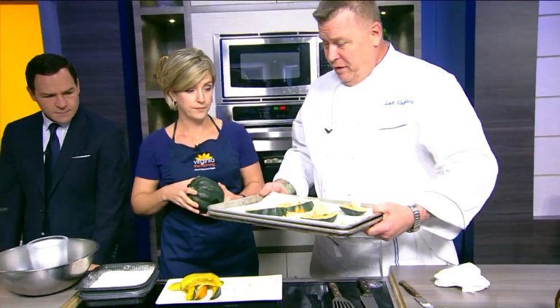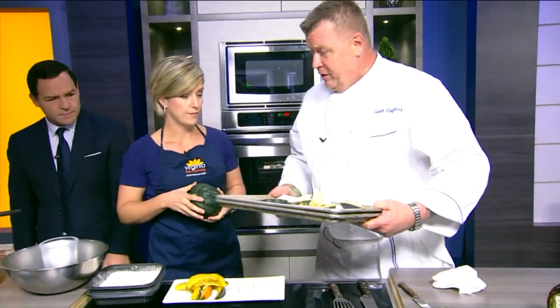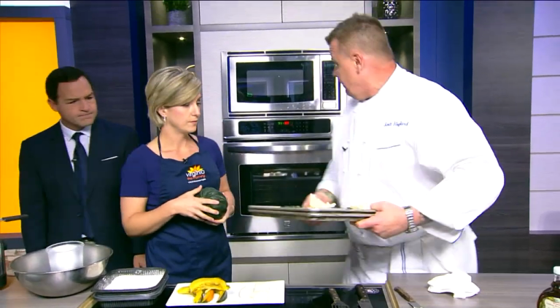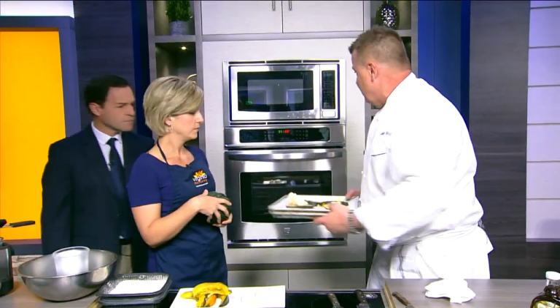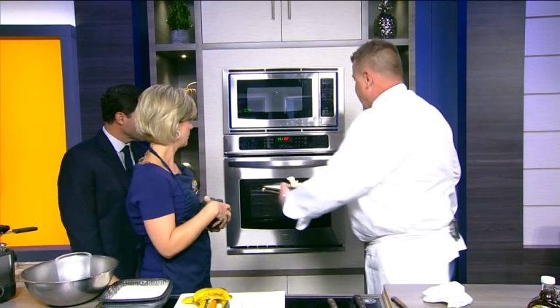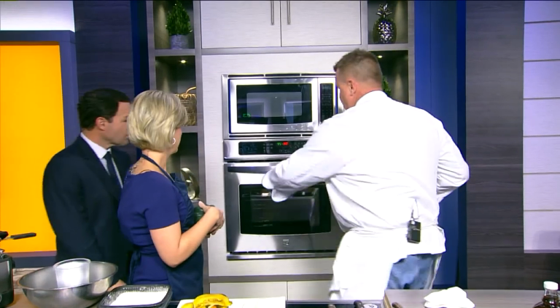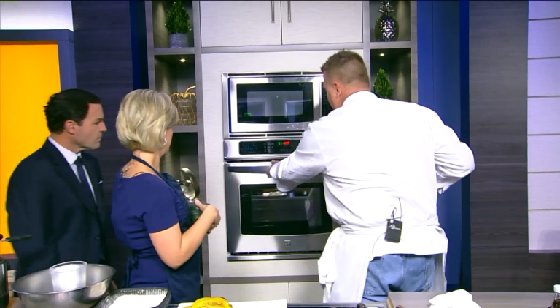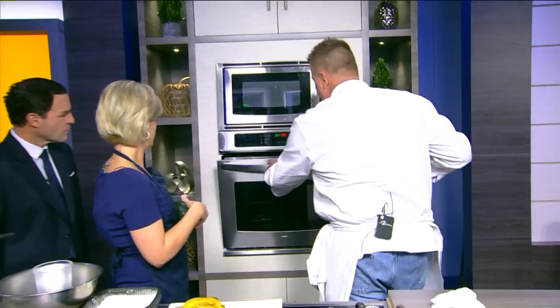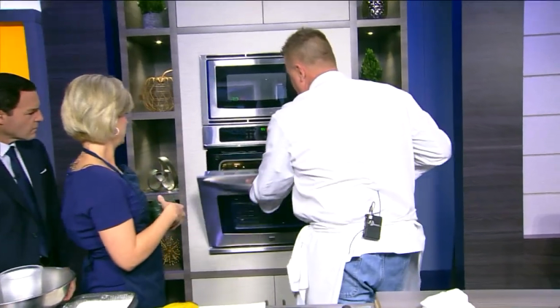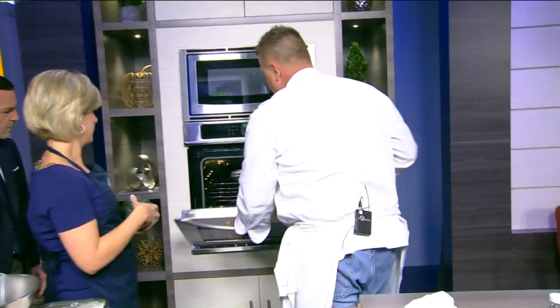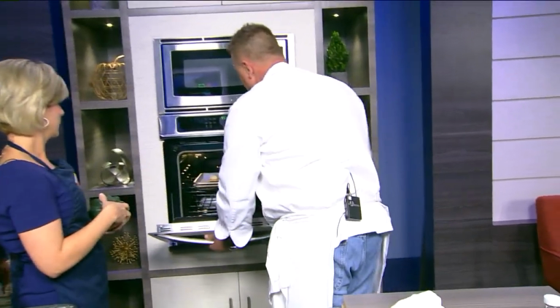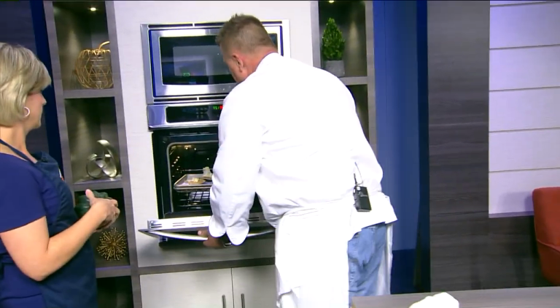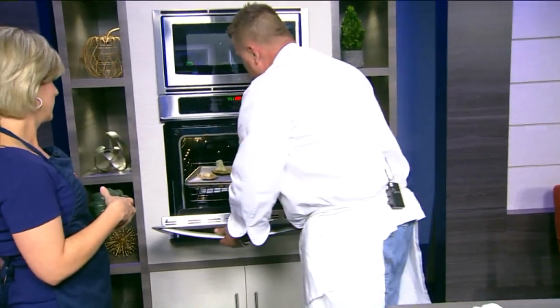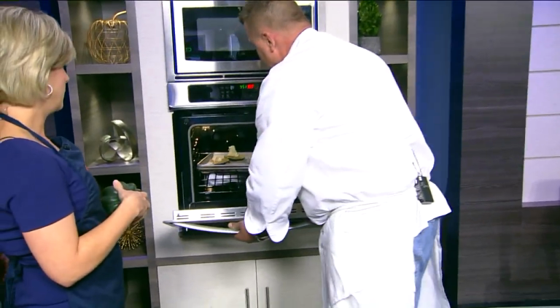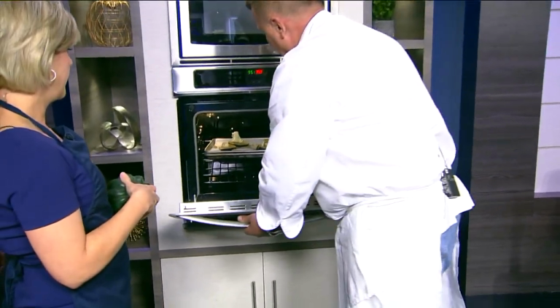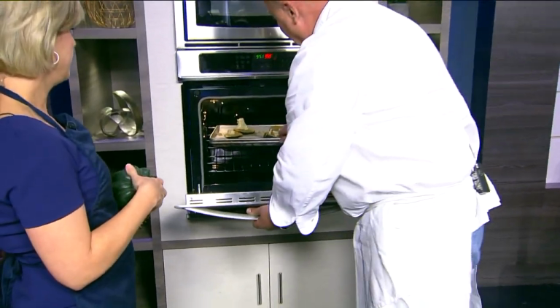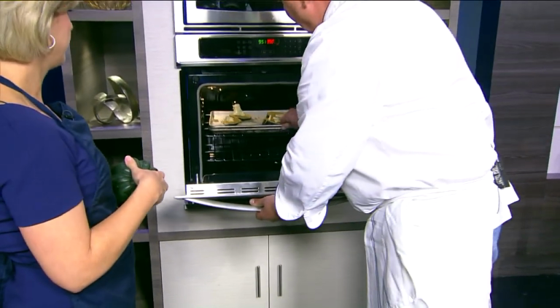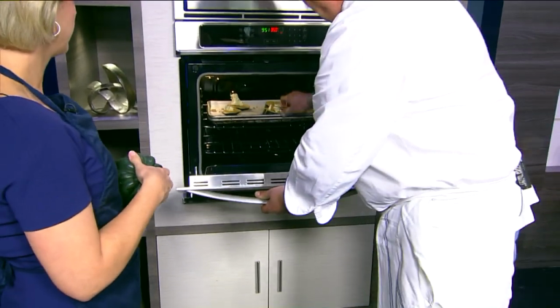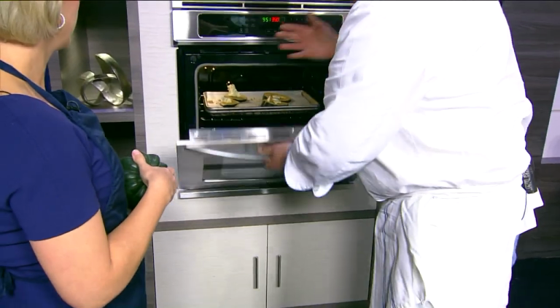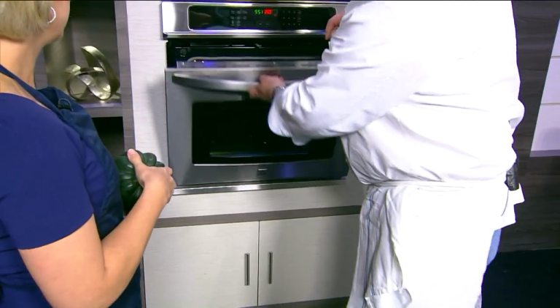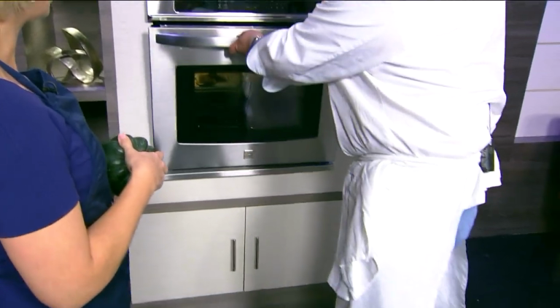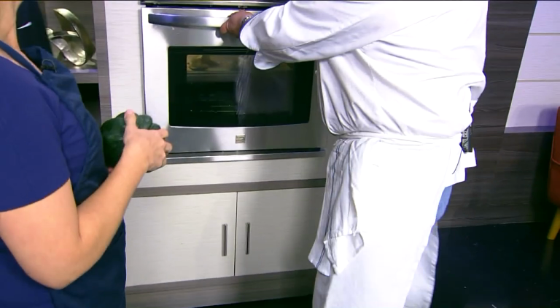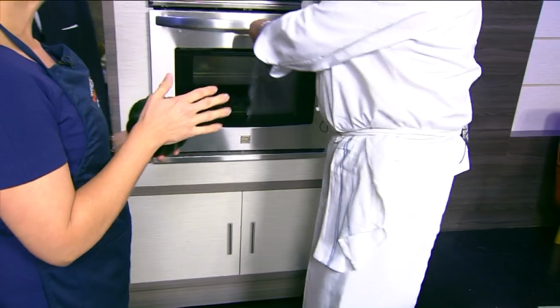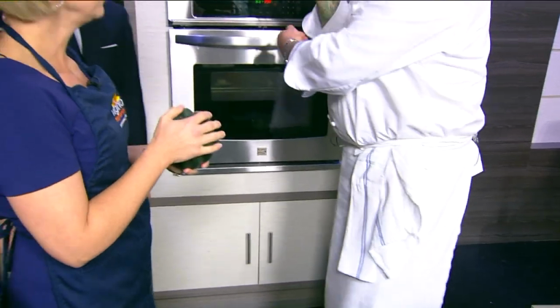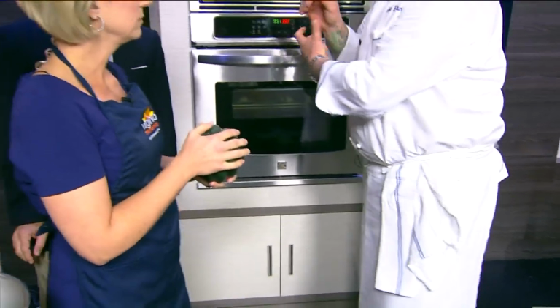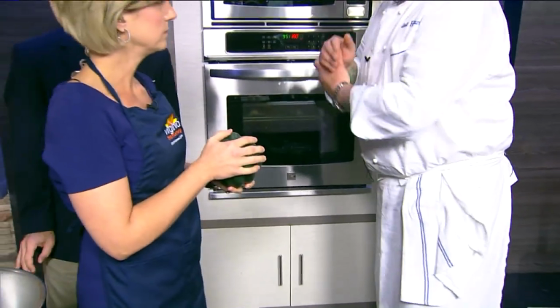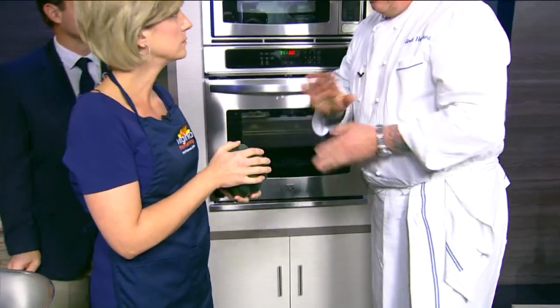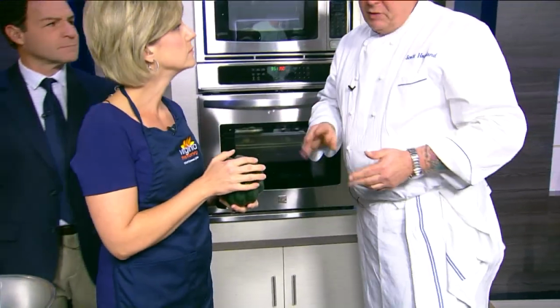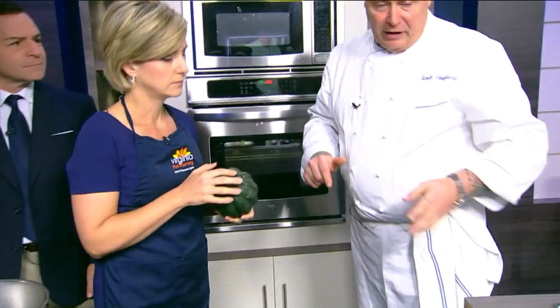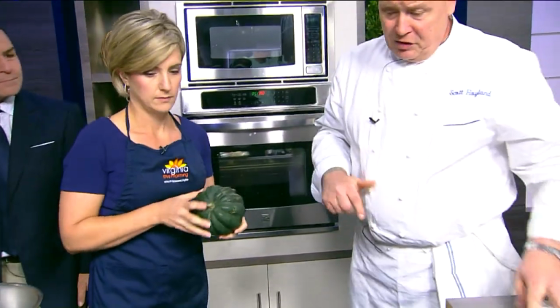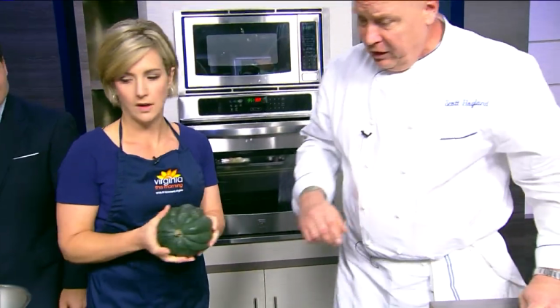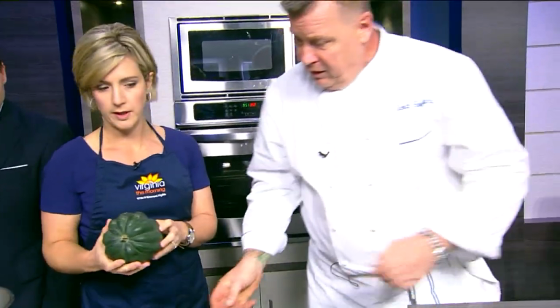So then we're going to take that and put it in our oven at 350 degrees. When it comes out, we'll drizzle it with some maple syrup and then we'll be ready to serve it.